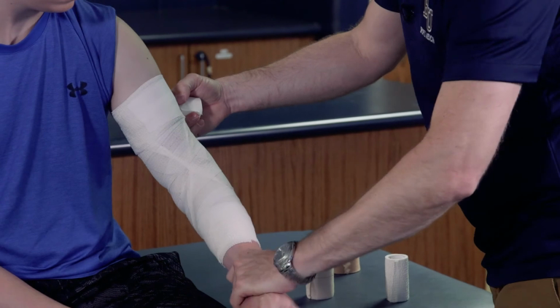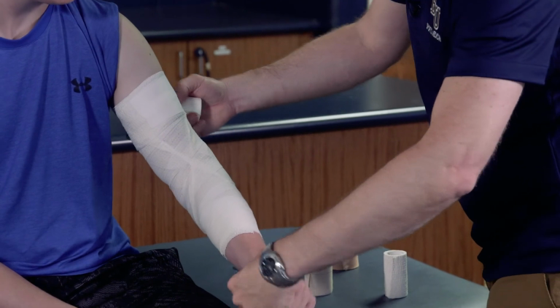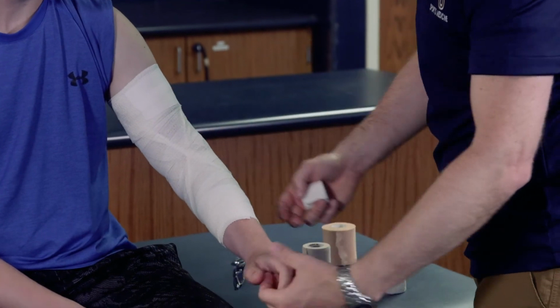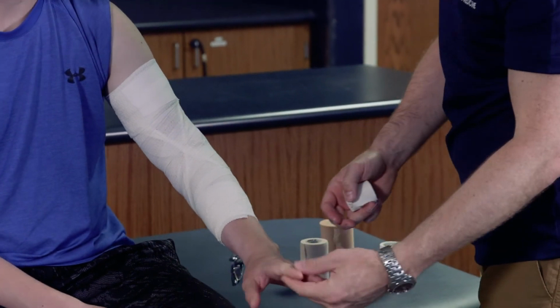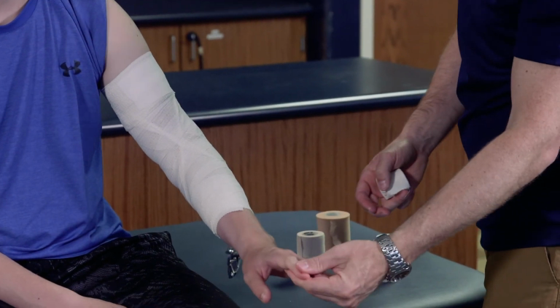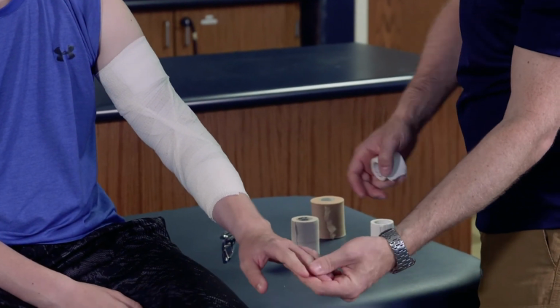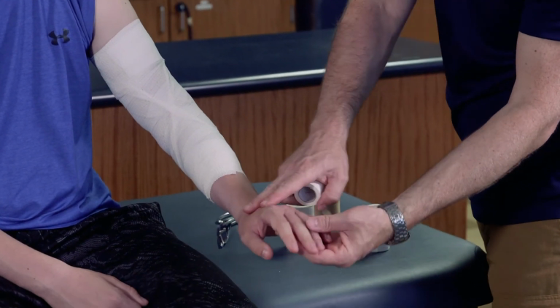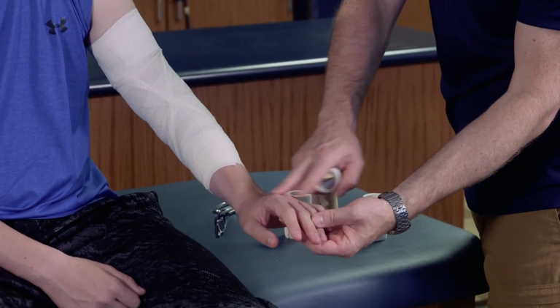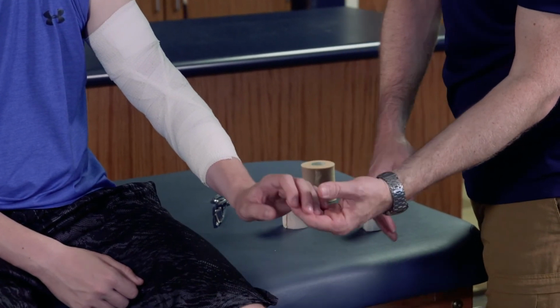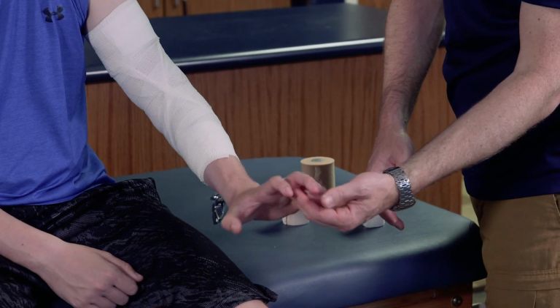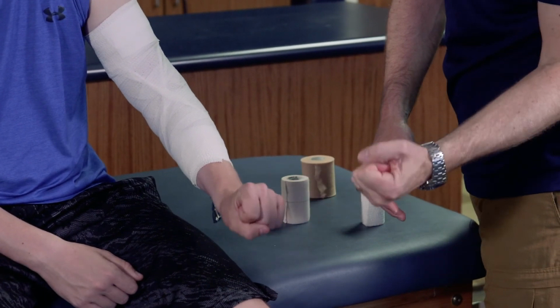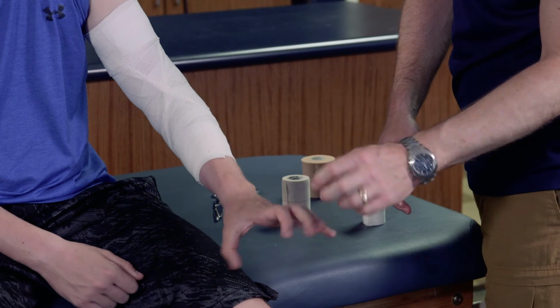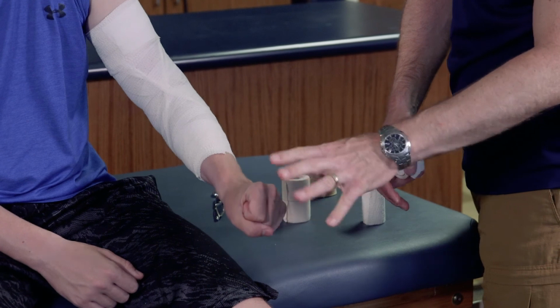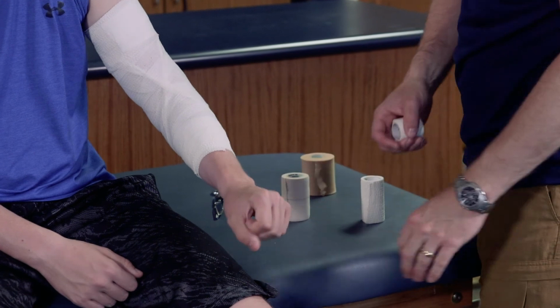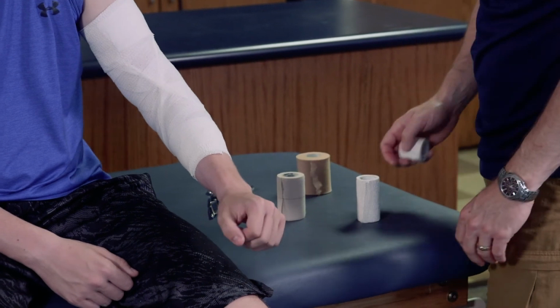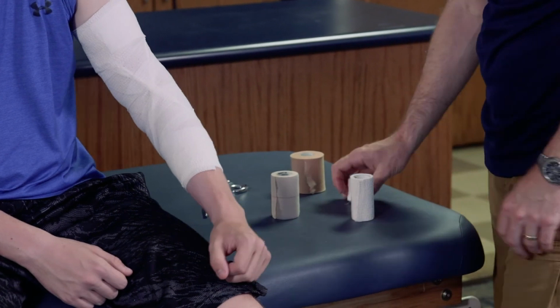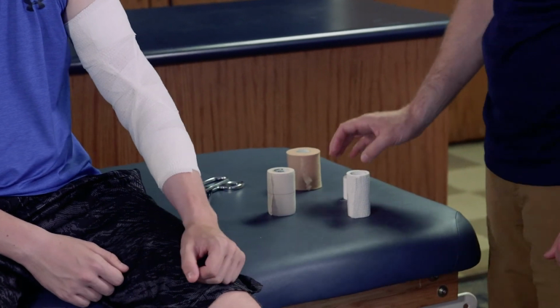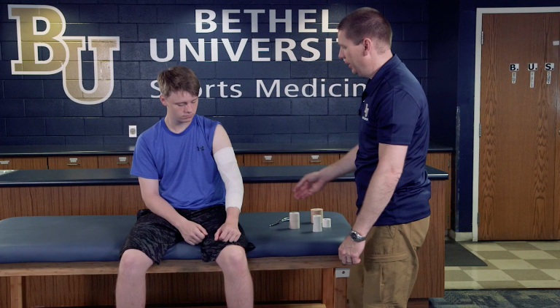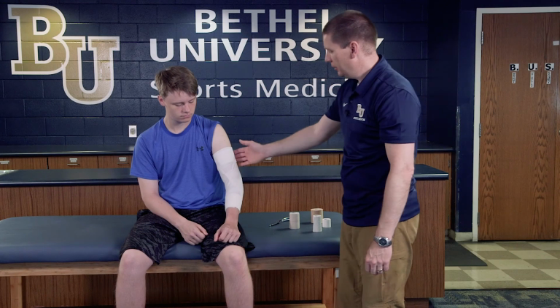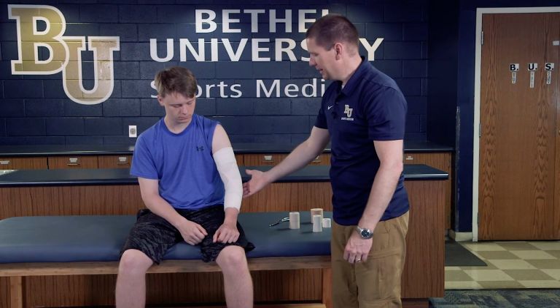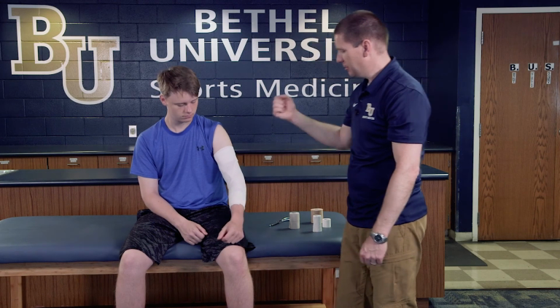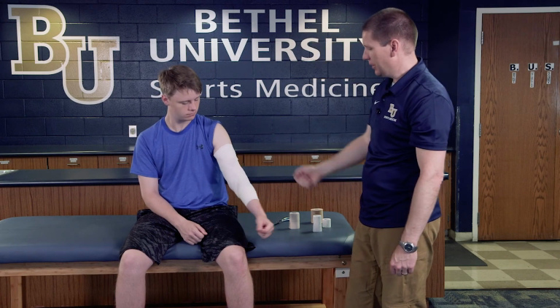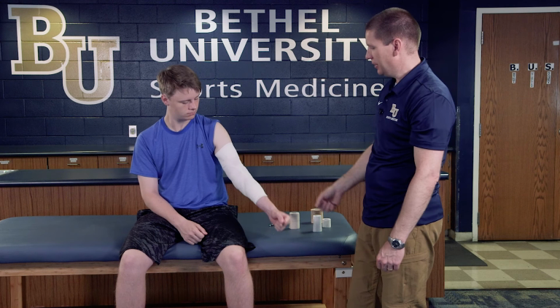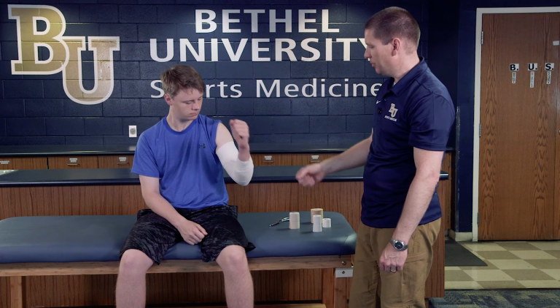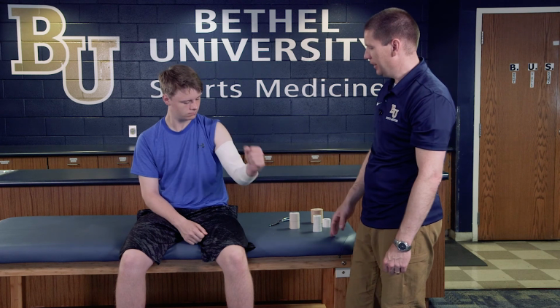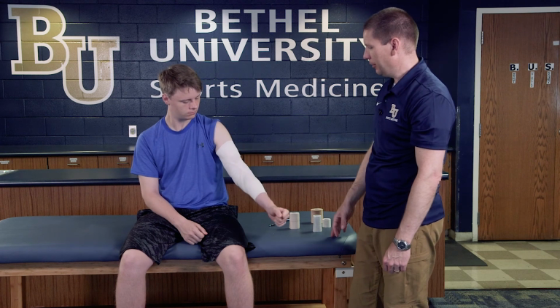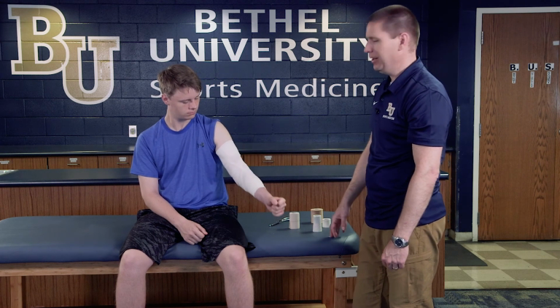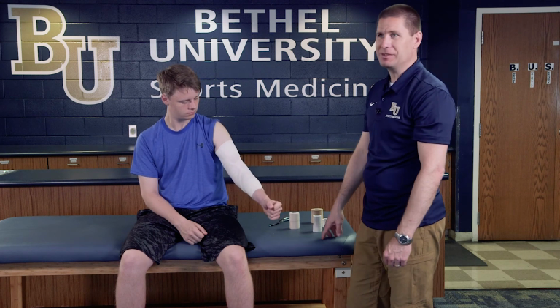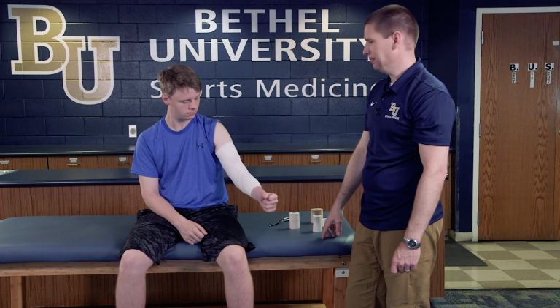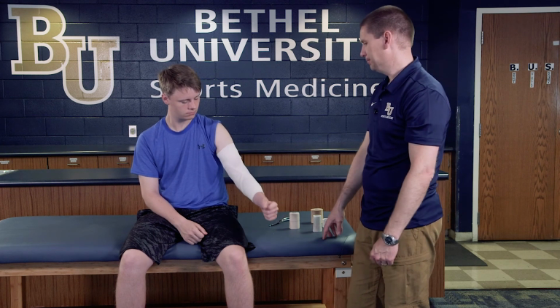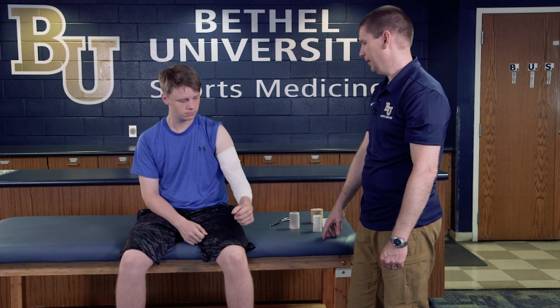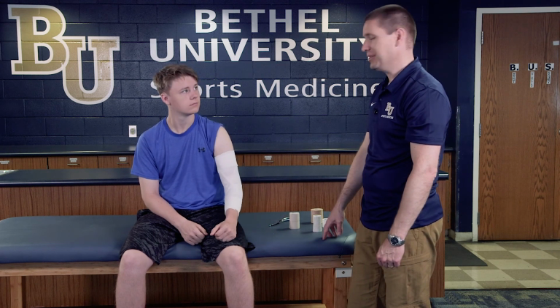Finally, you want to check for circulation — make sure he can feel his fingers, make sure he can grip, and make sure he doesn't have too much restricted blood flow. Then just test it to make sure it's actually preventing him from hyperextending, and he's all set.